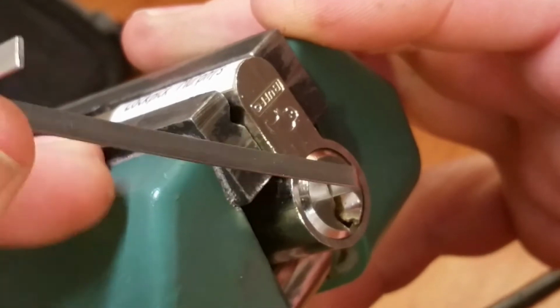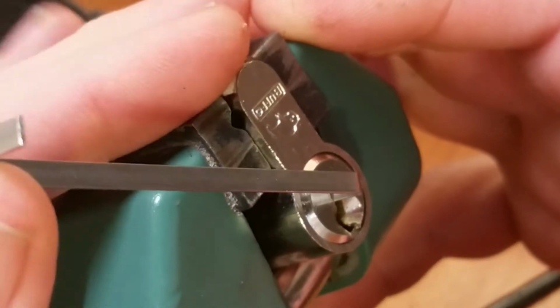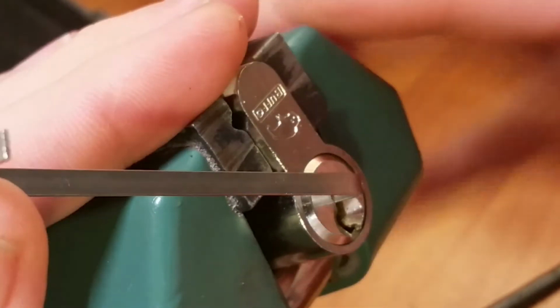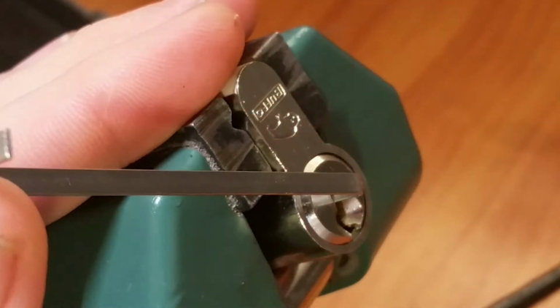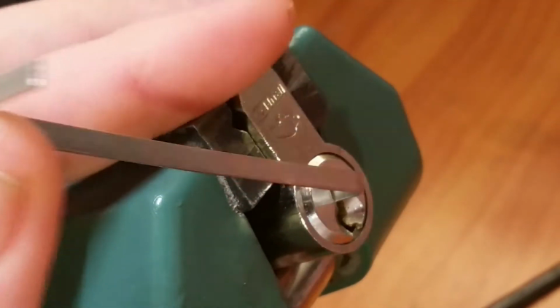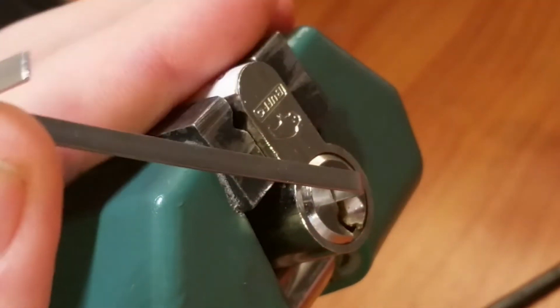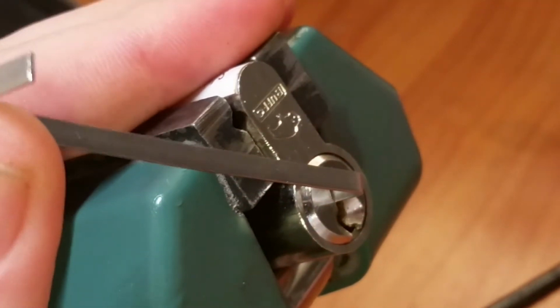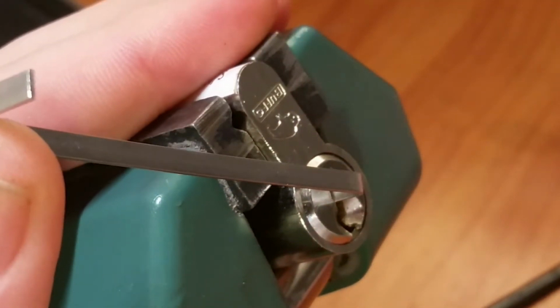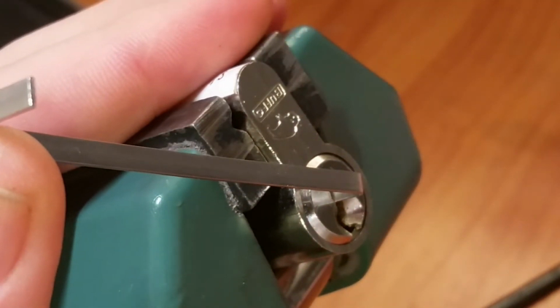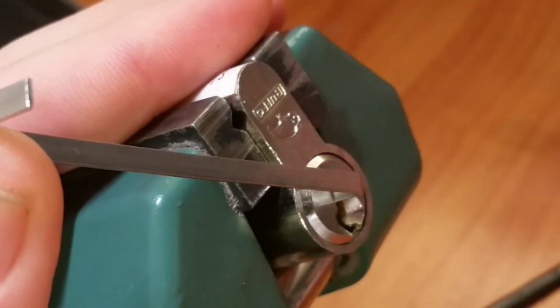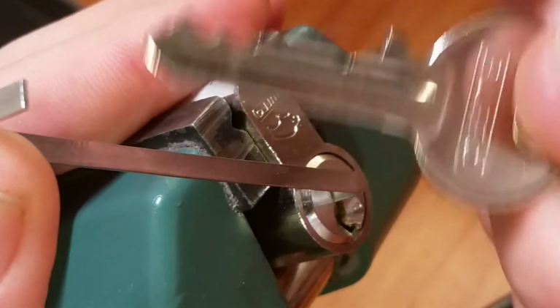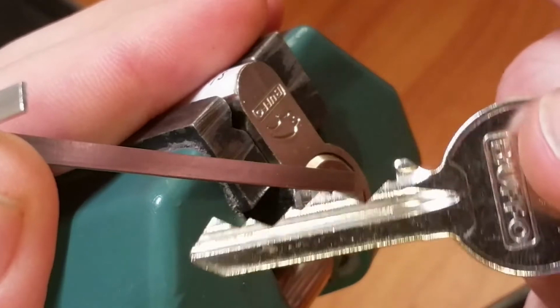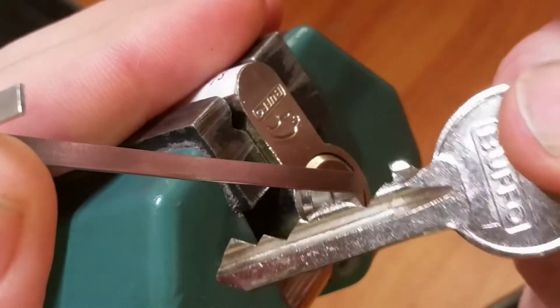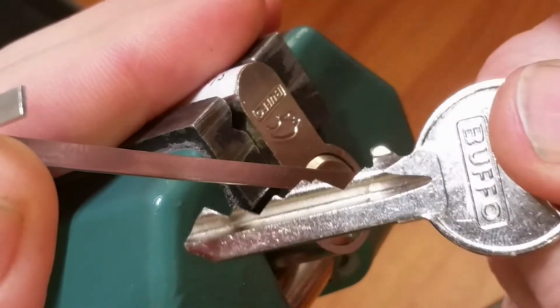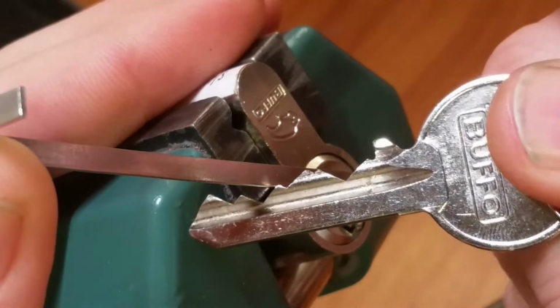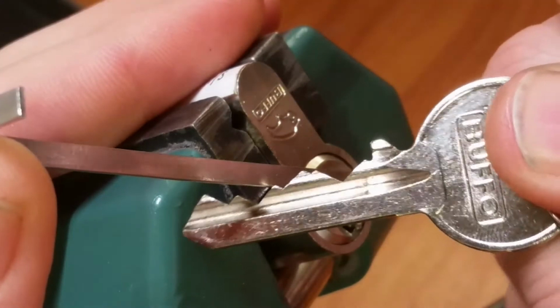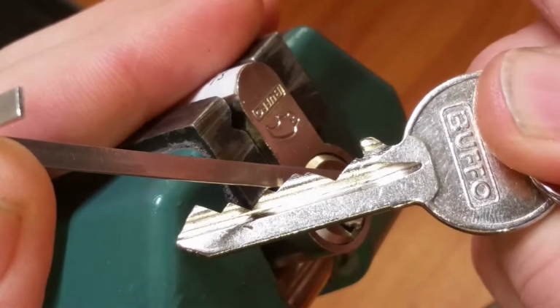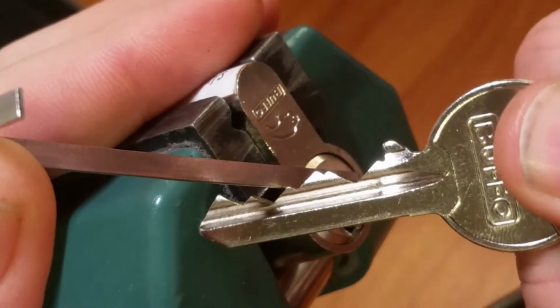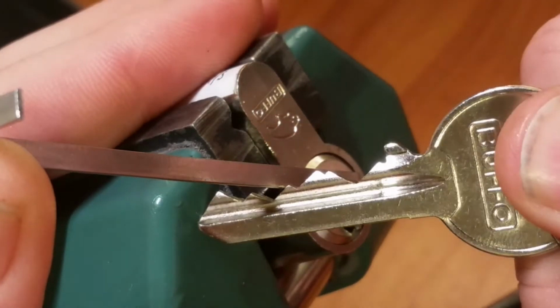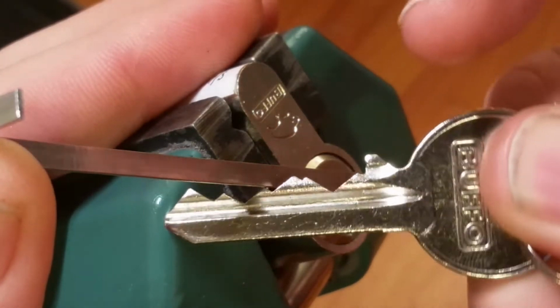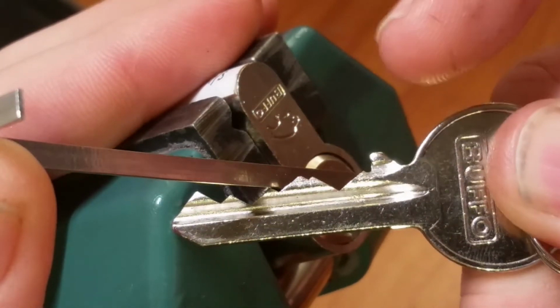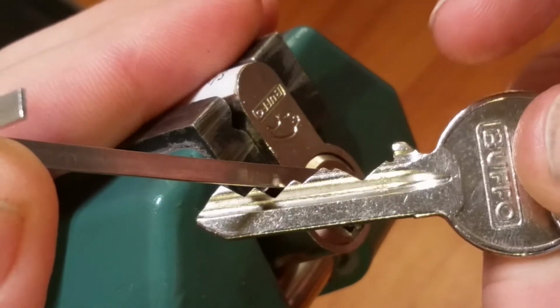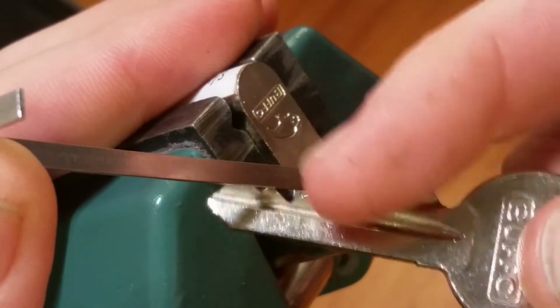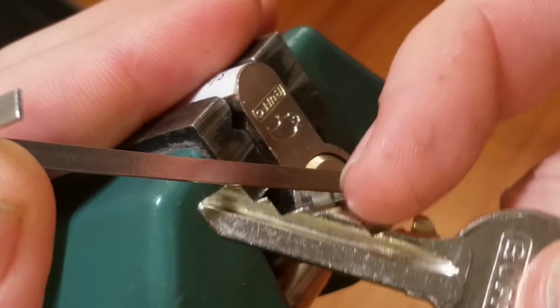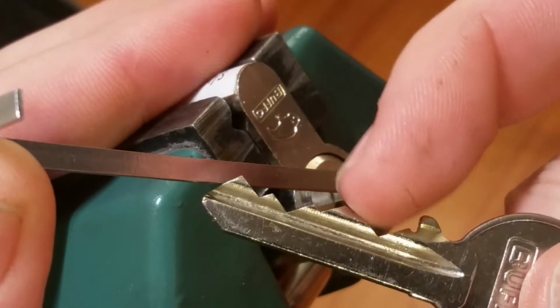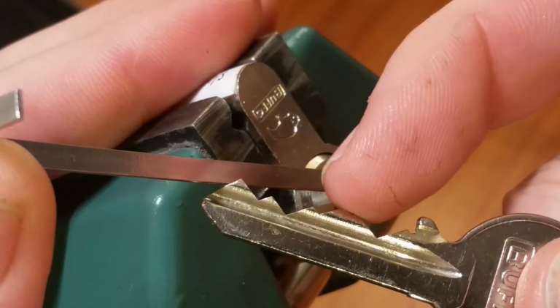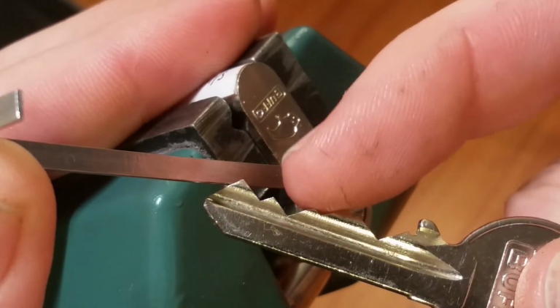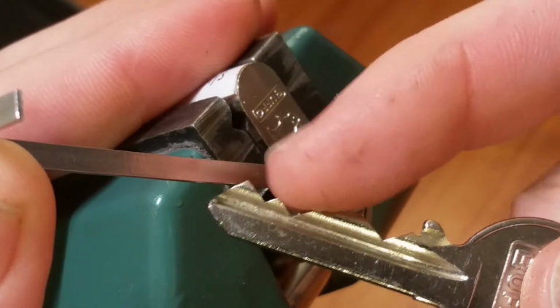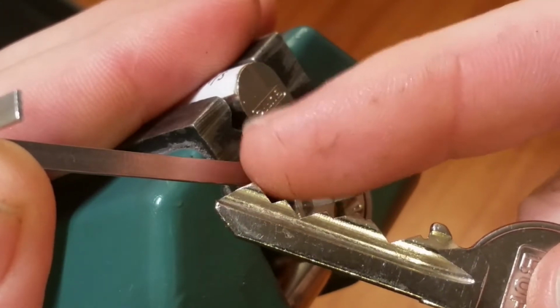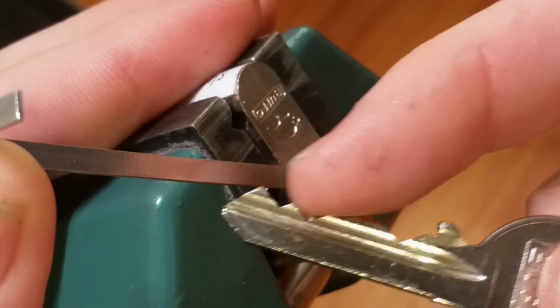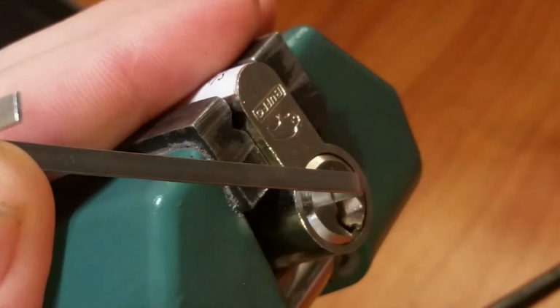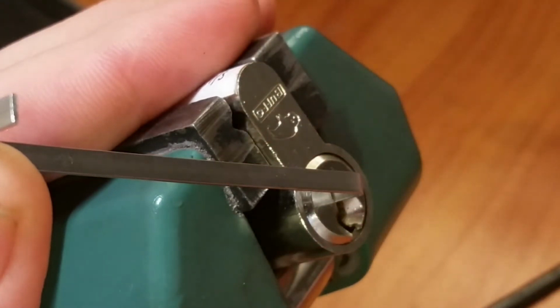It ticks when I put tension on it. Let me show you the key — pretty nice bitting, got a low and a high, then a few lows behind it.